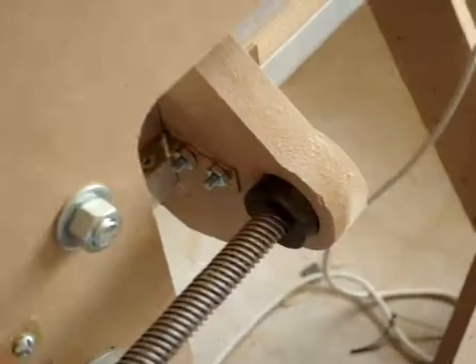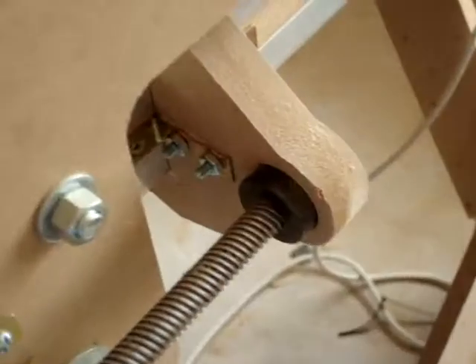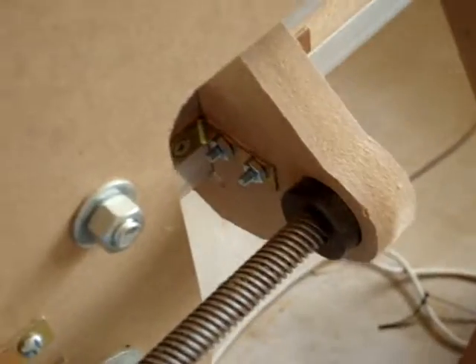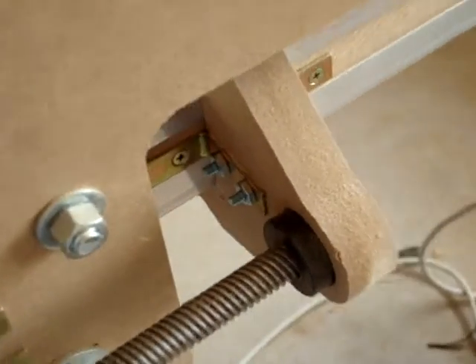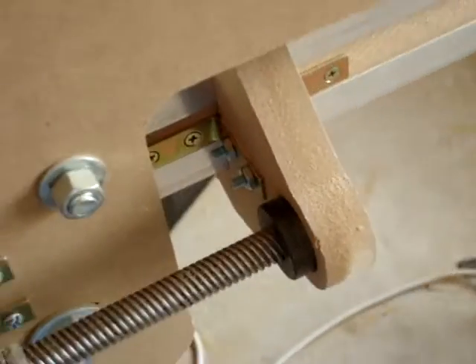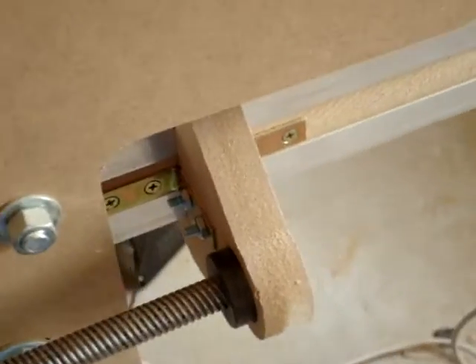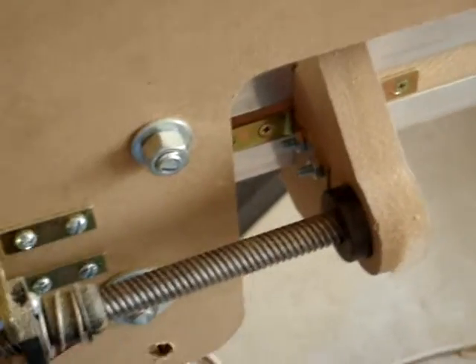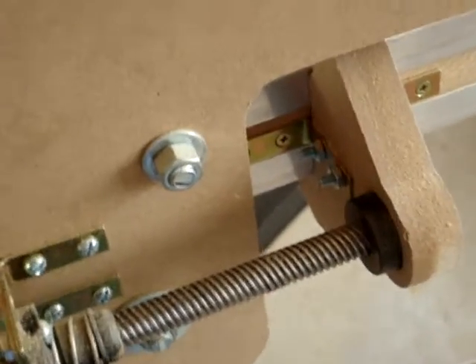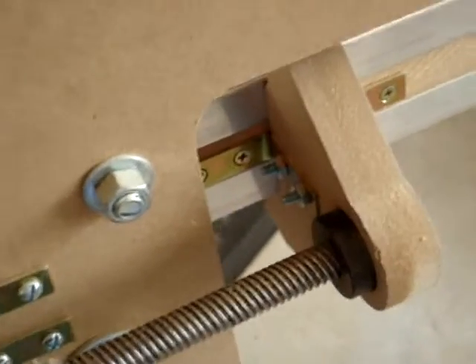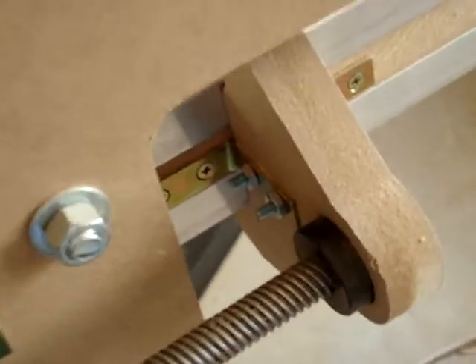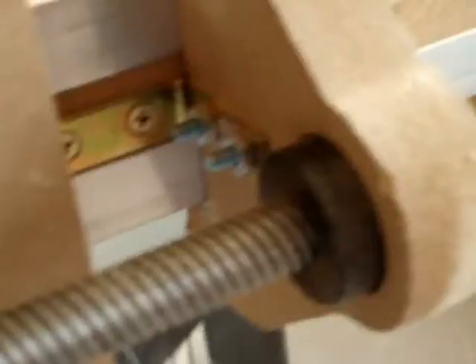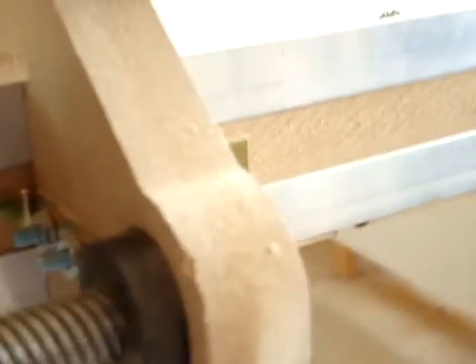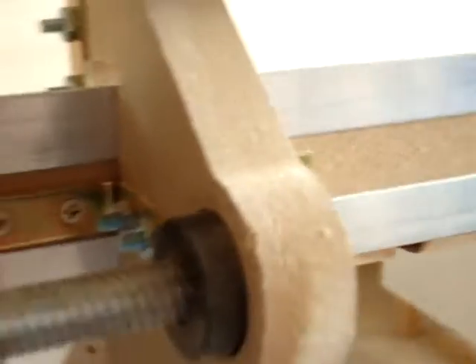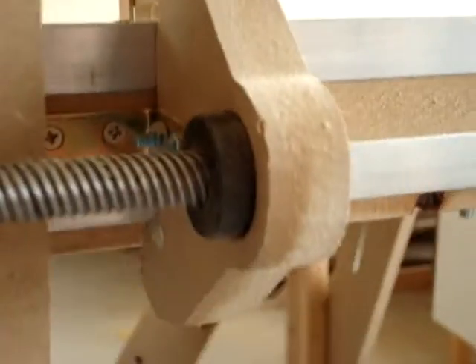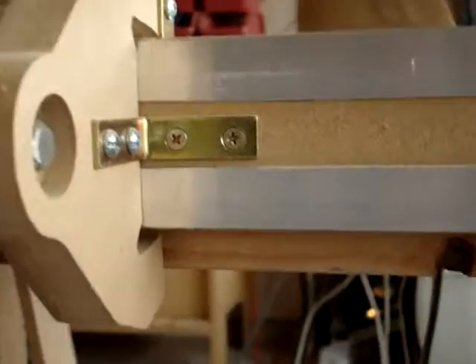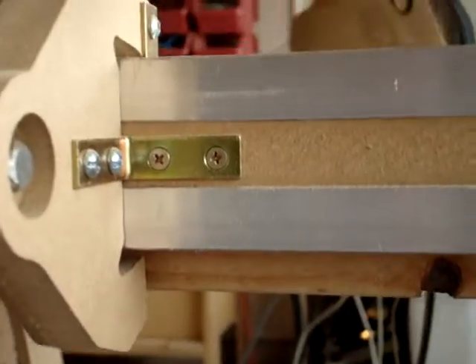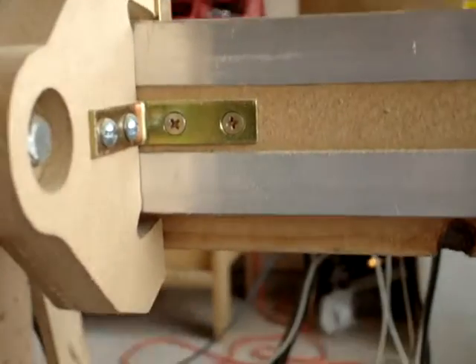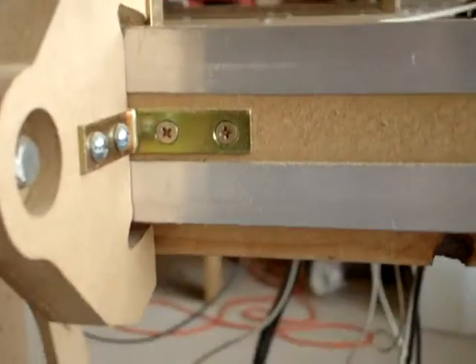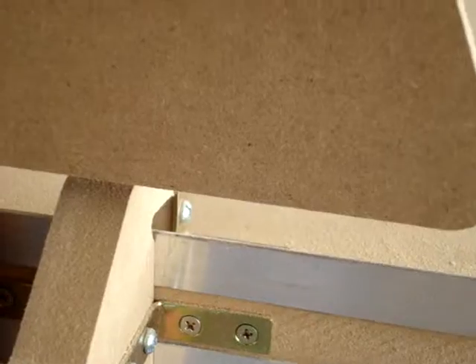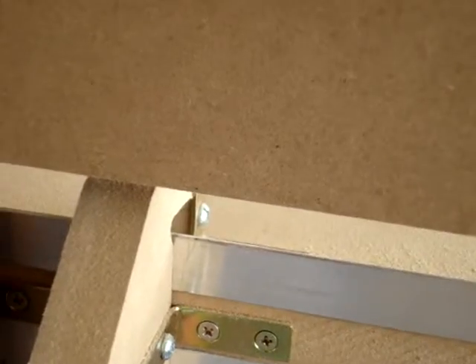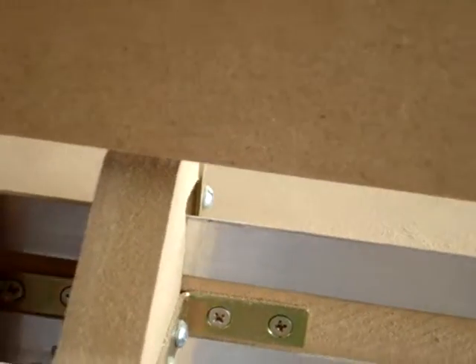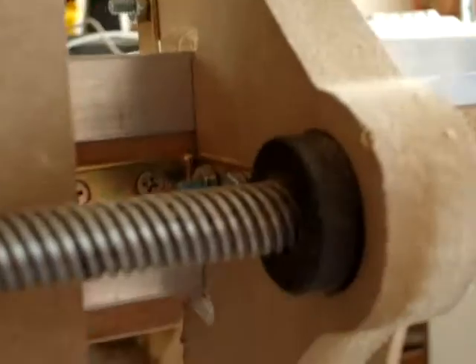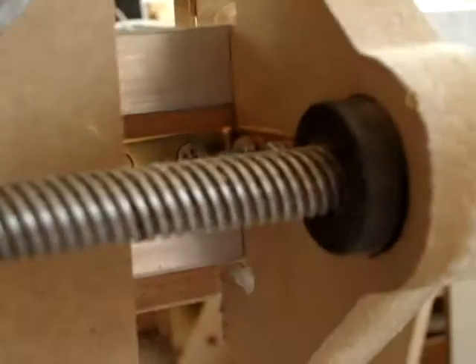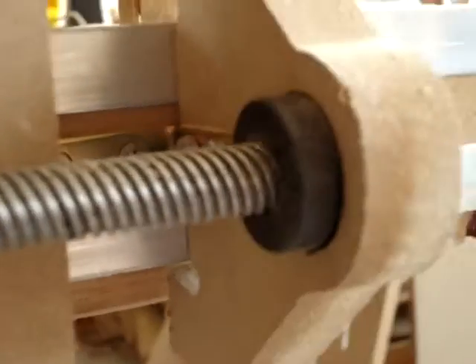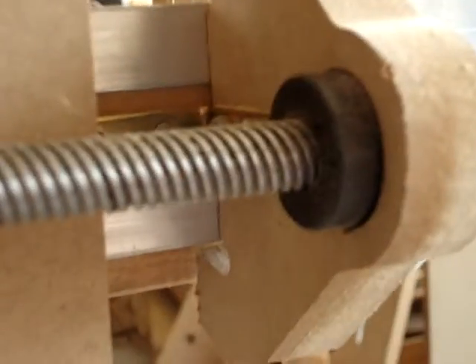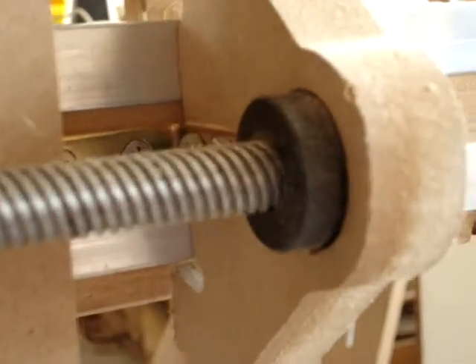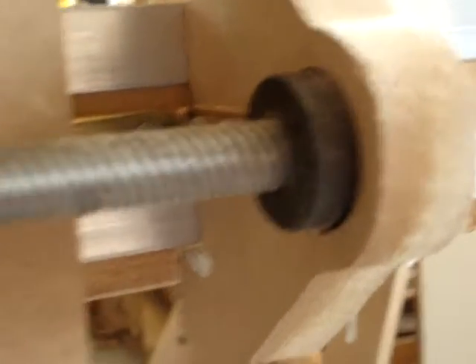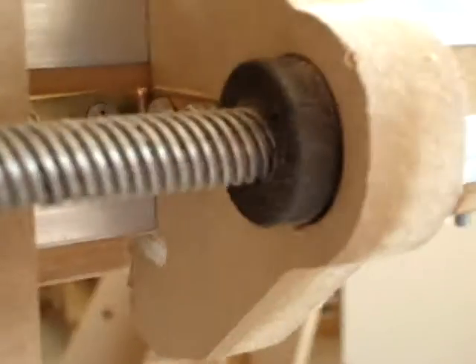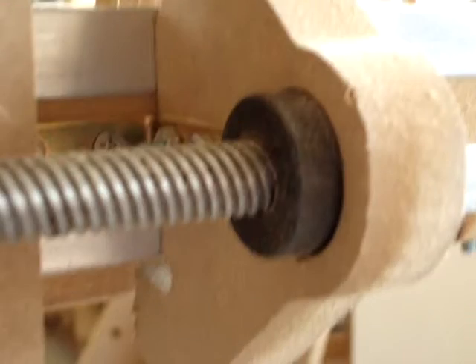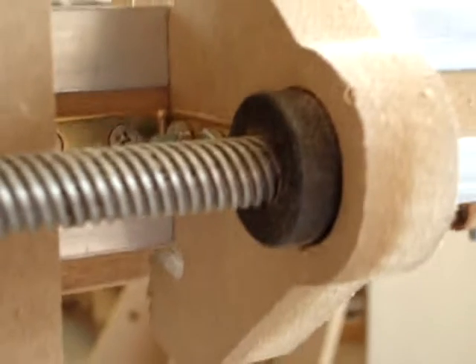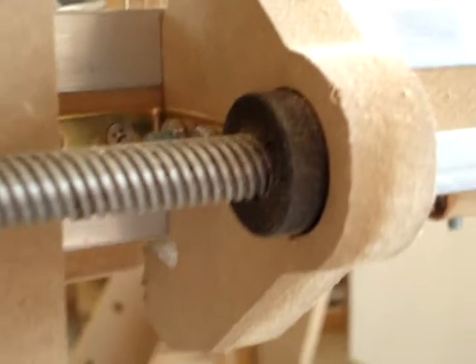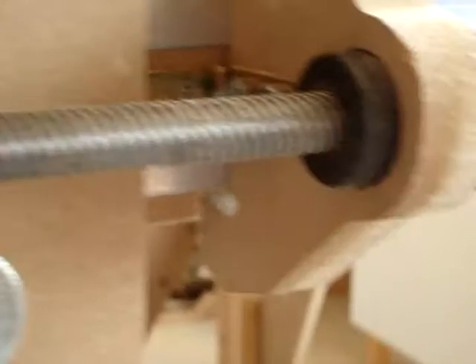Once you have put together the first motor mount, go ahead and attach the lead screw end for the X axis. Attach the lead screw just like you did for the Z axis.